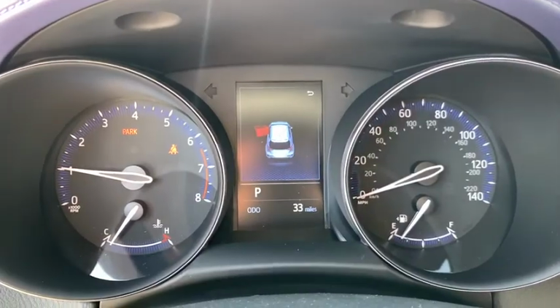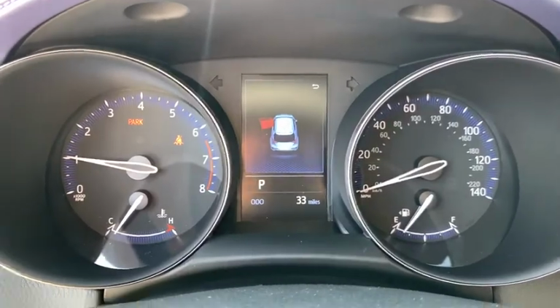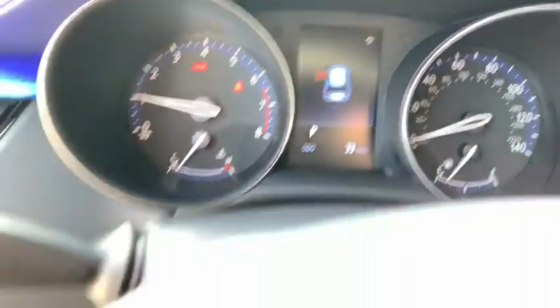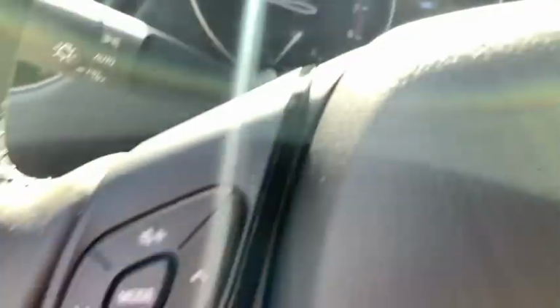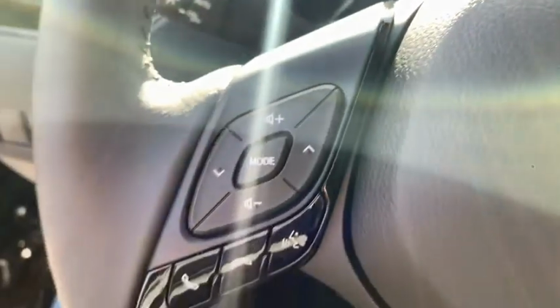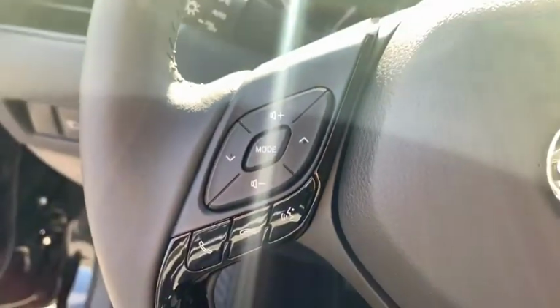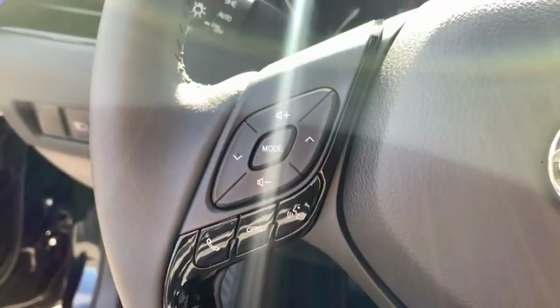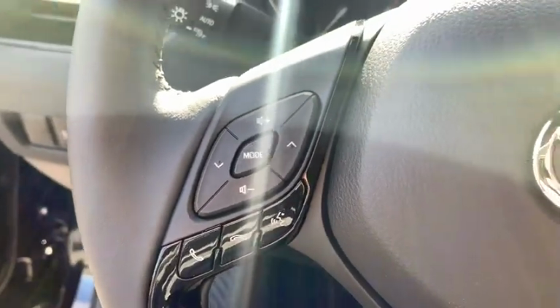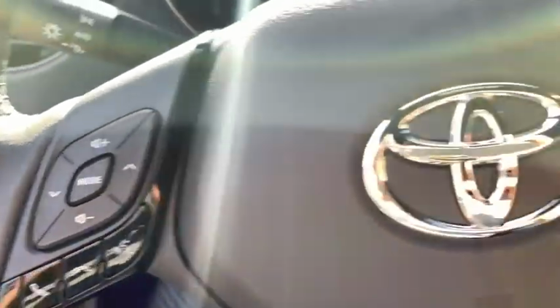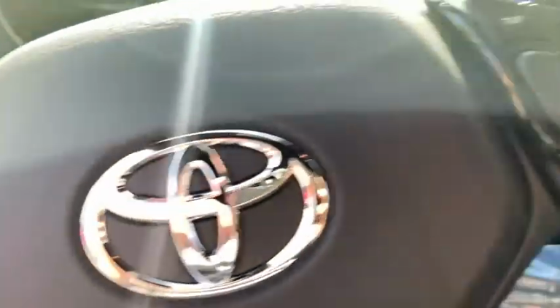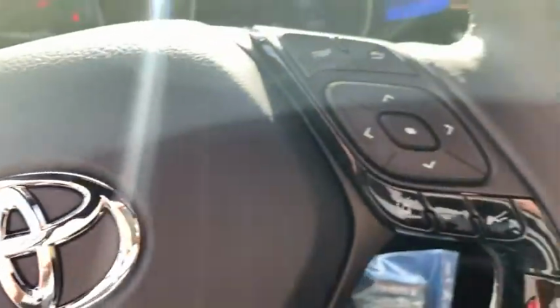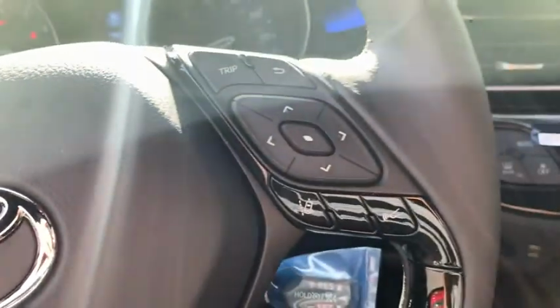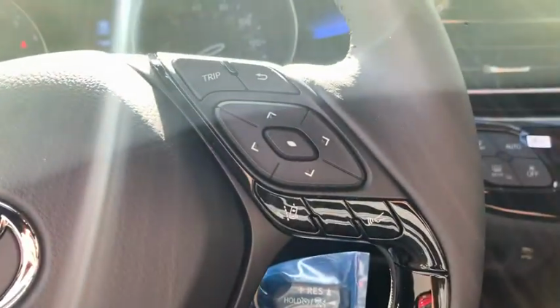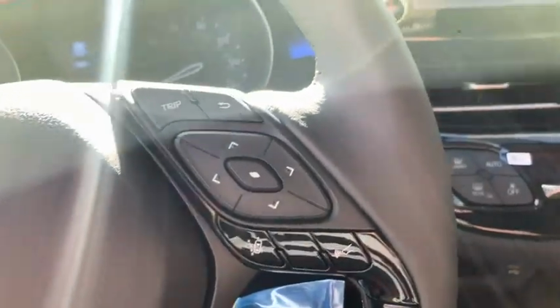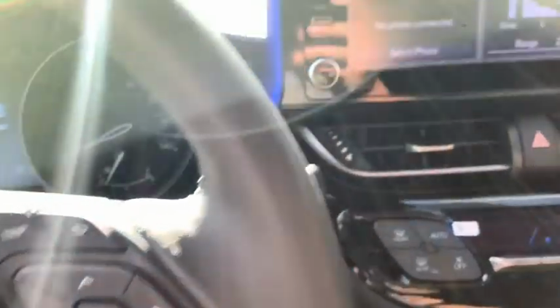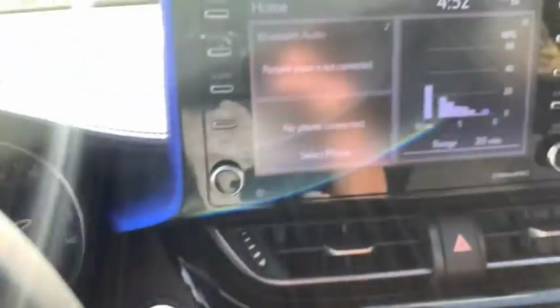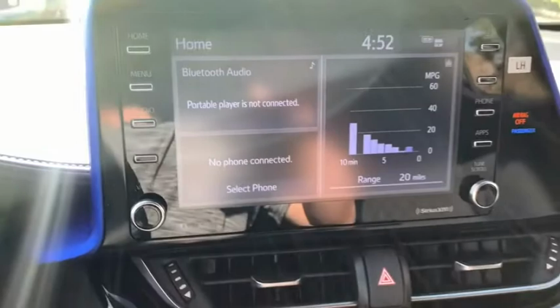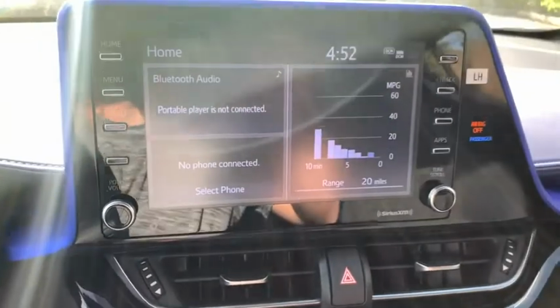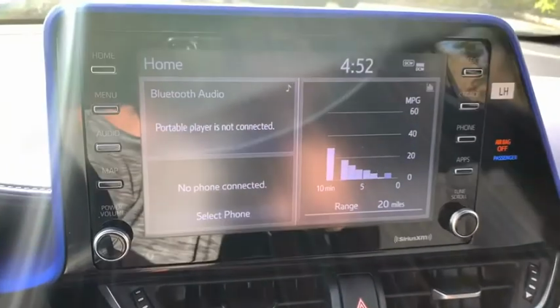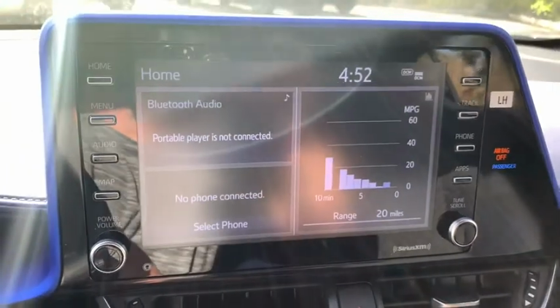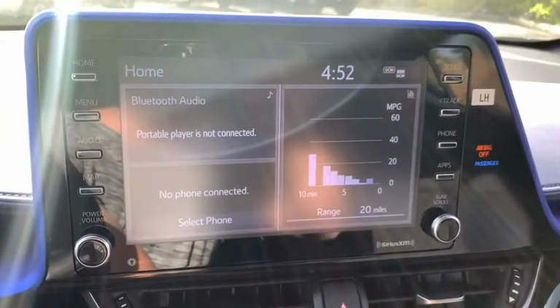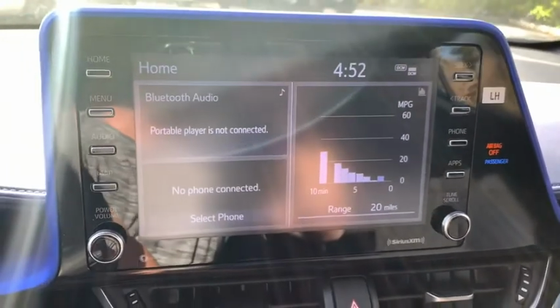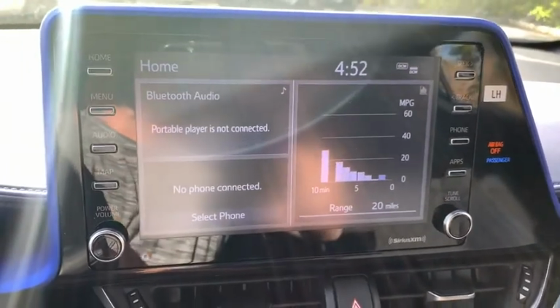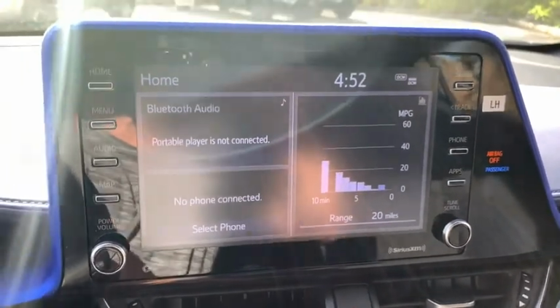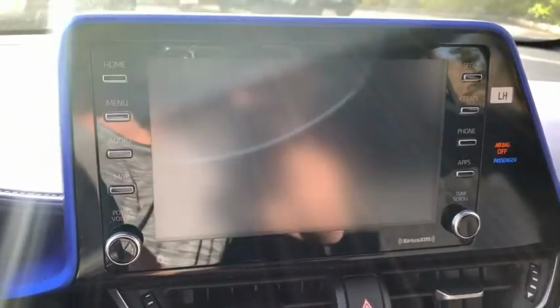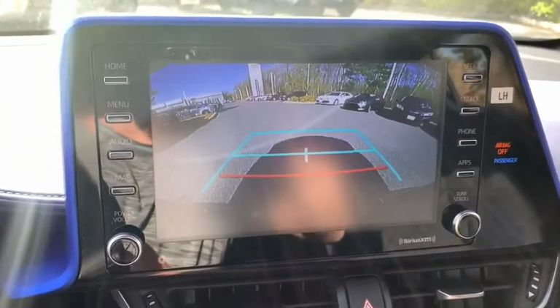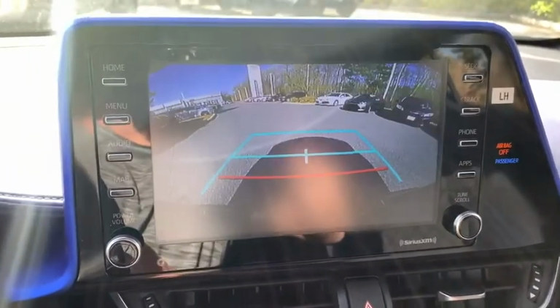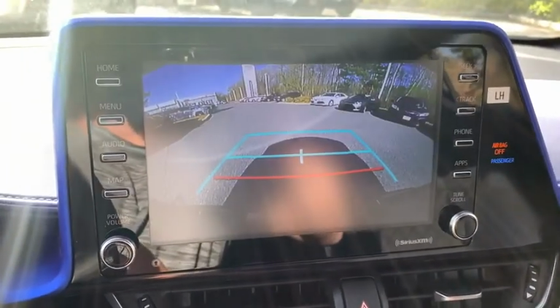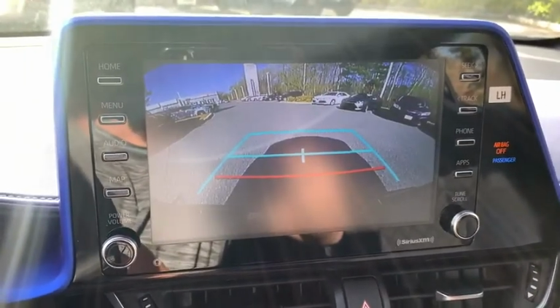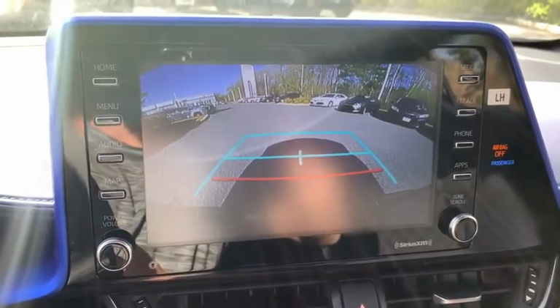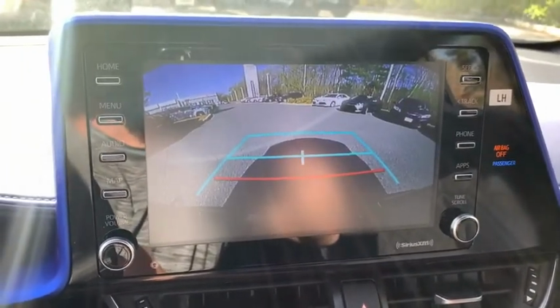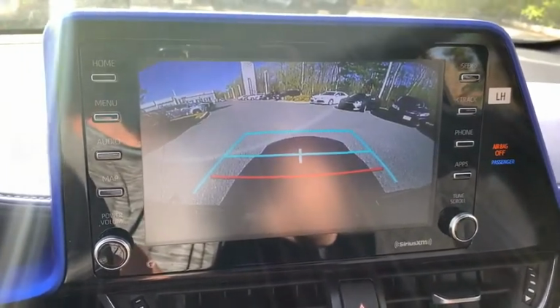Remote keyless entry, front bucket seats, front reading lamps, tilt steering wheel, driver vanity mirror, rear window wiper, passenger vanity mirror, speed control.